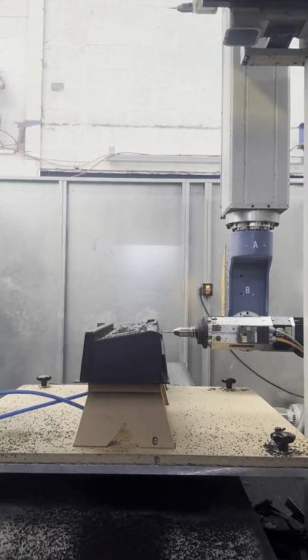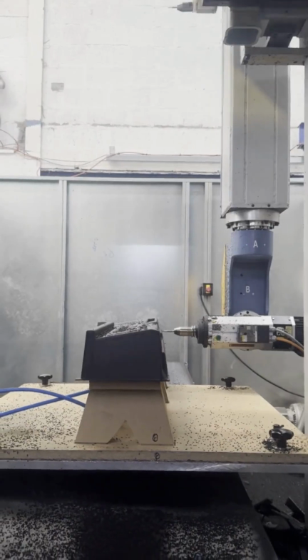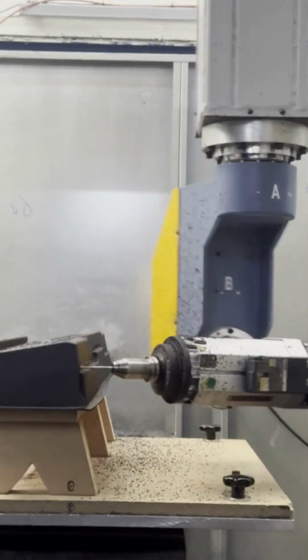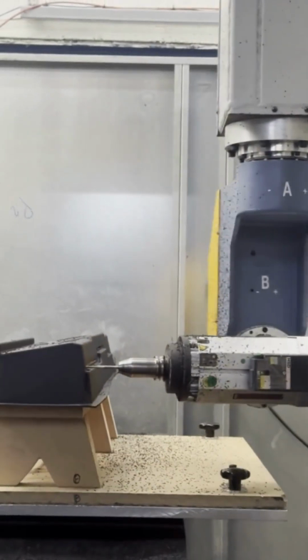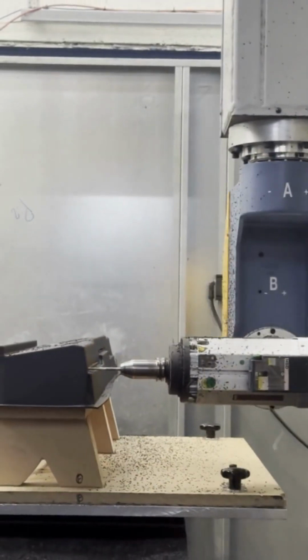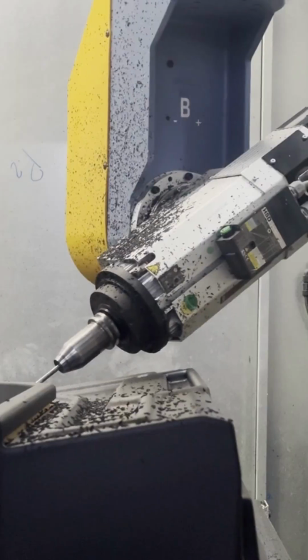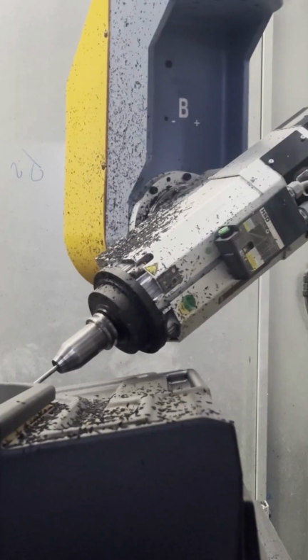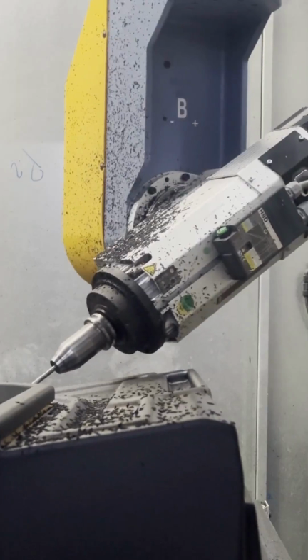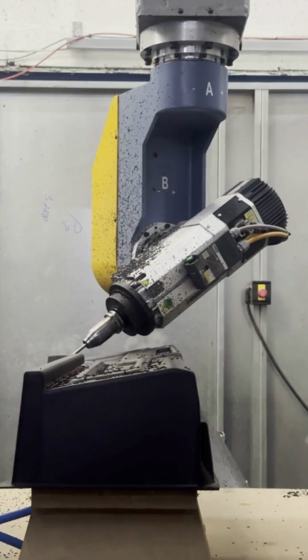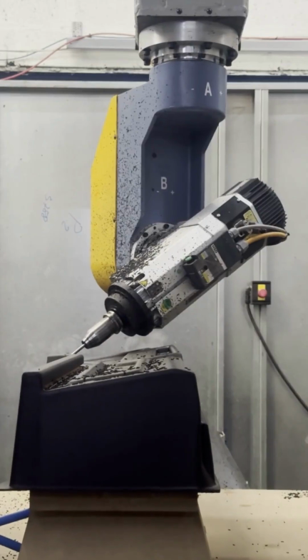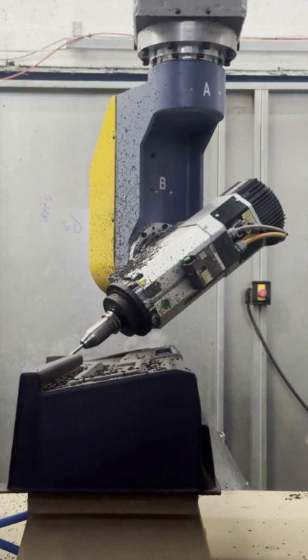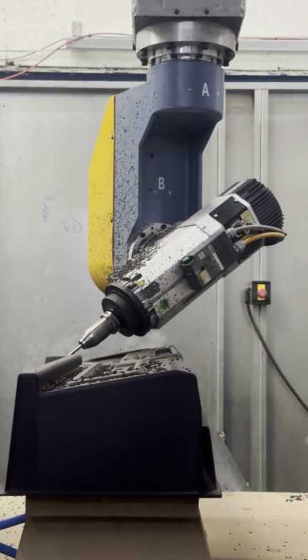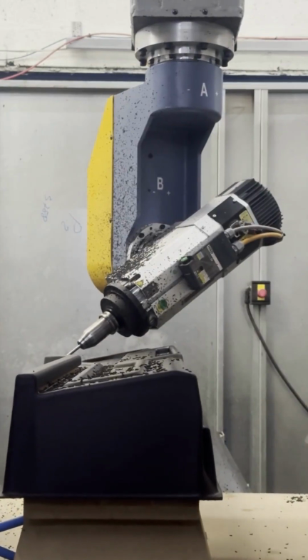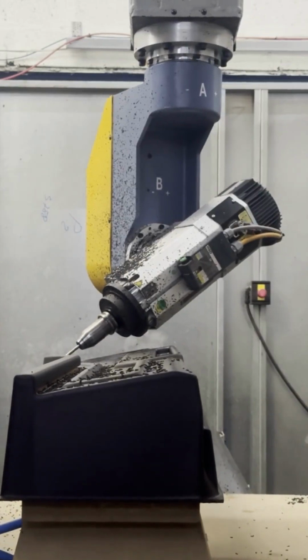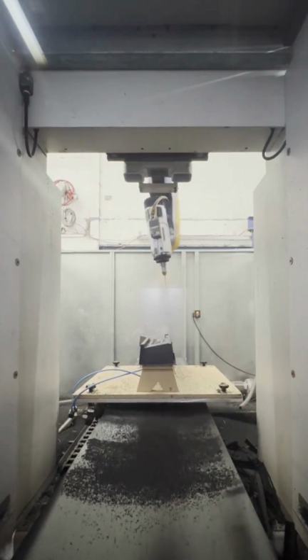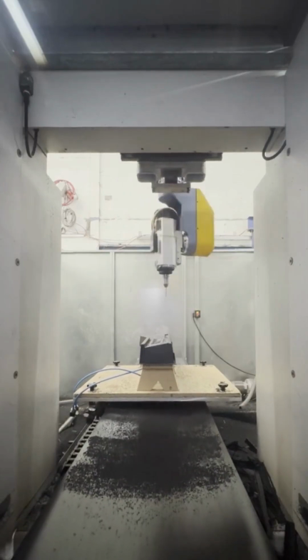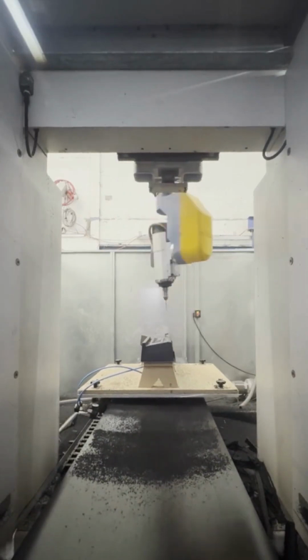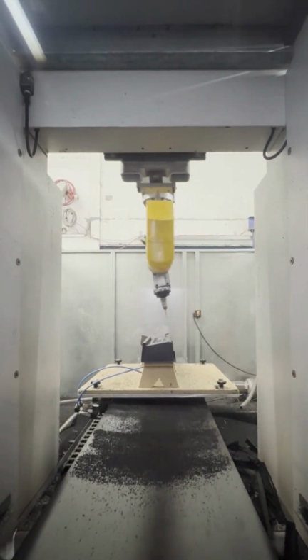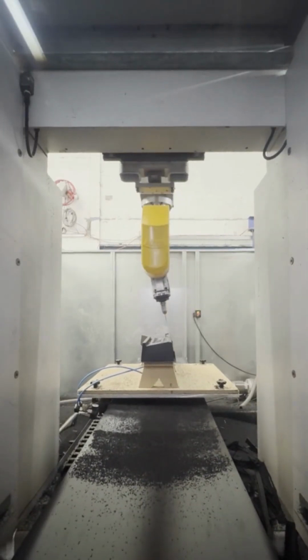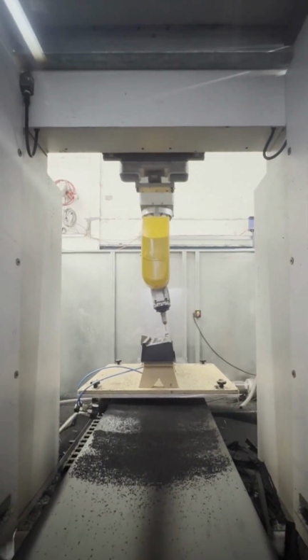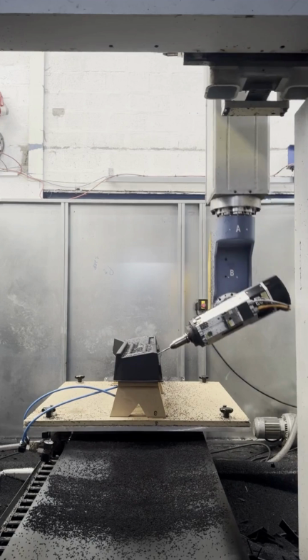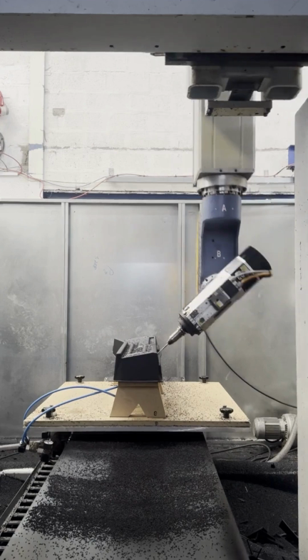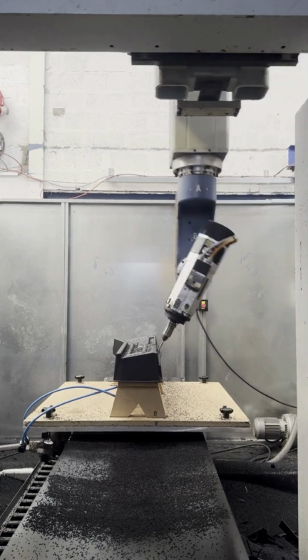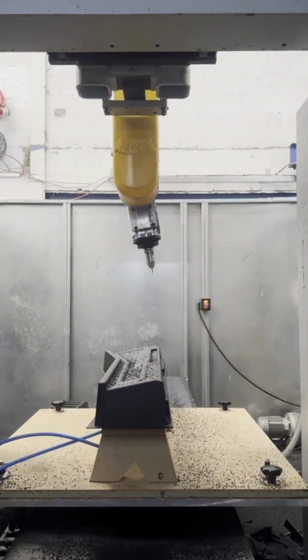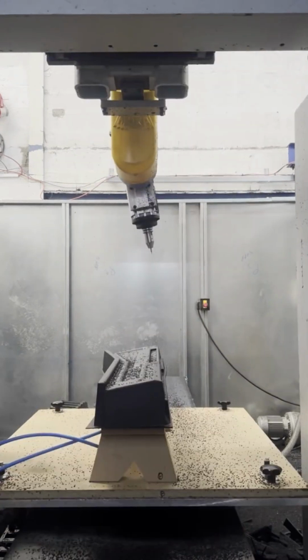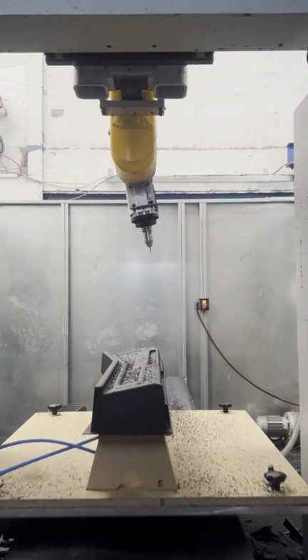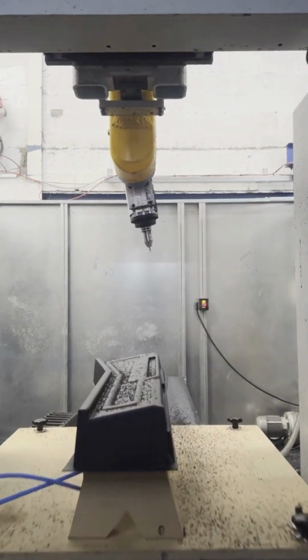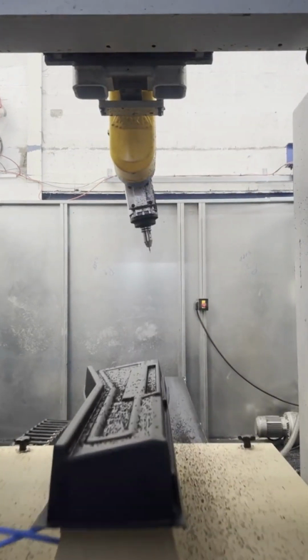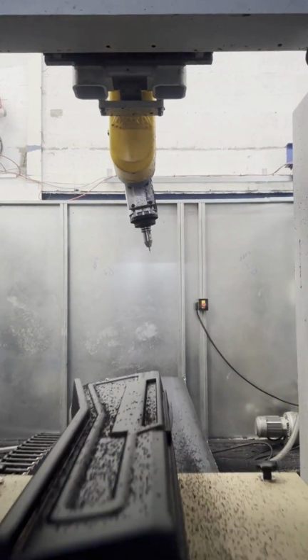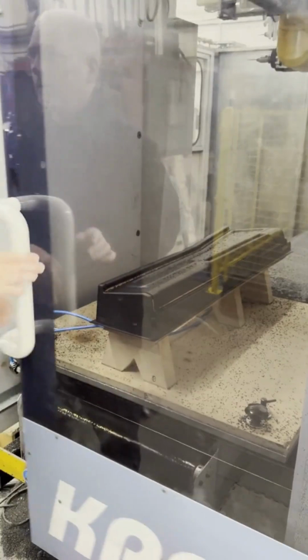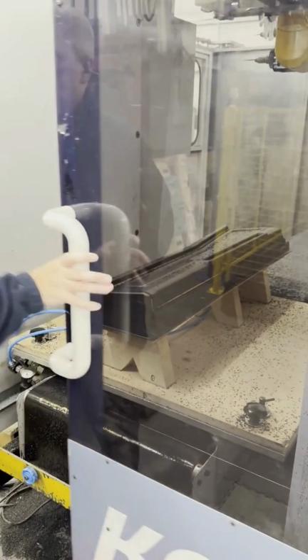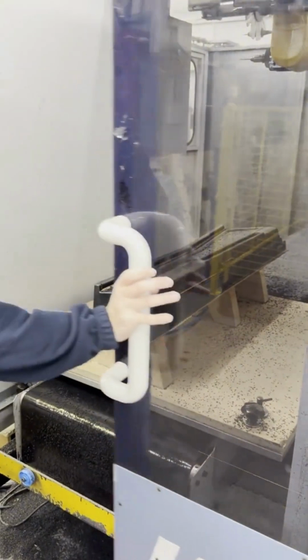Once cooled, the newly formed shape is released and moves to our CNC machining stage, where our three-axis or five-axis machines cut and trim with micro-millimeter accuracy.